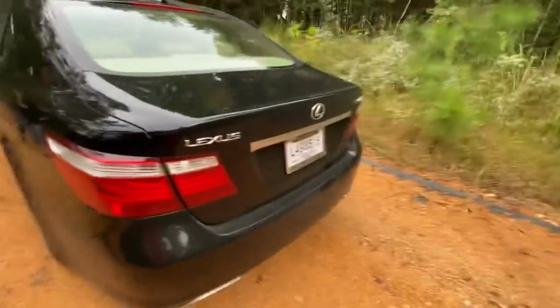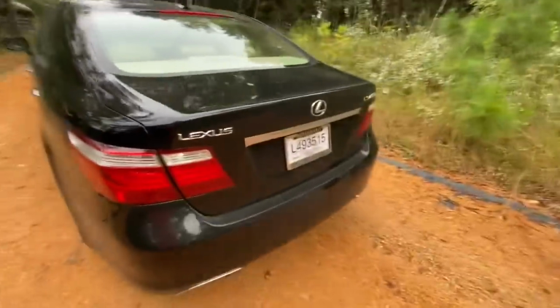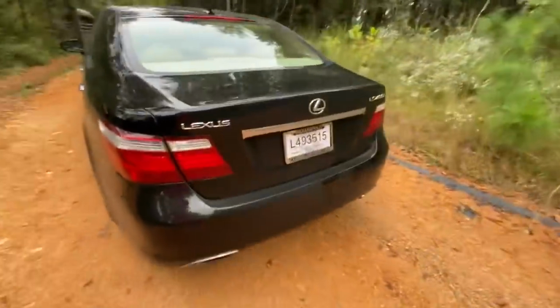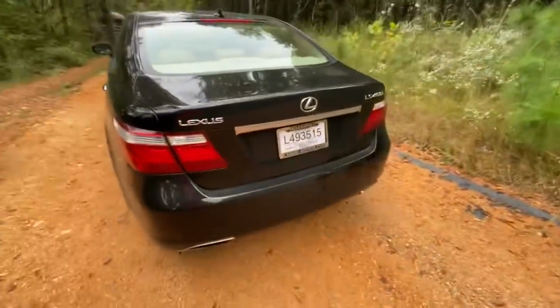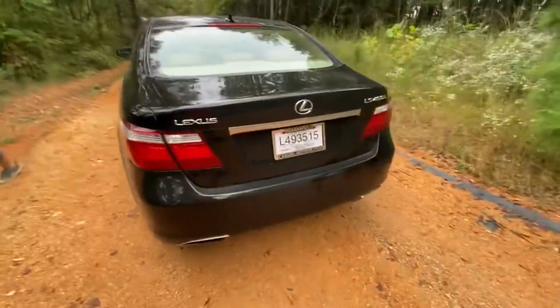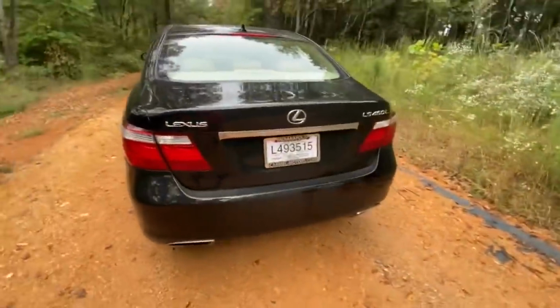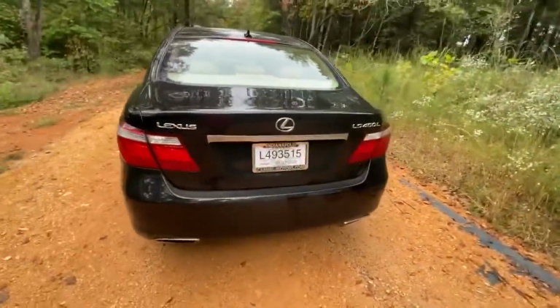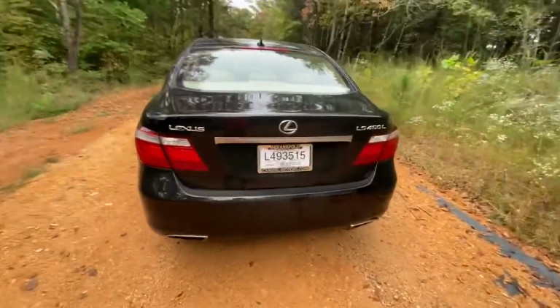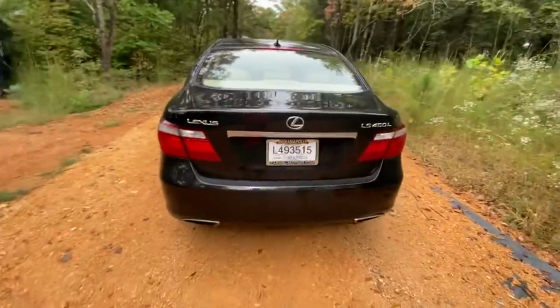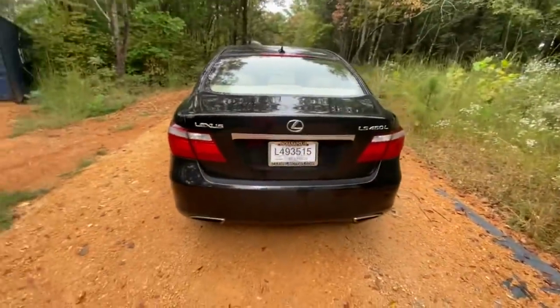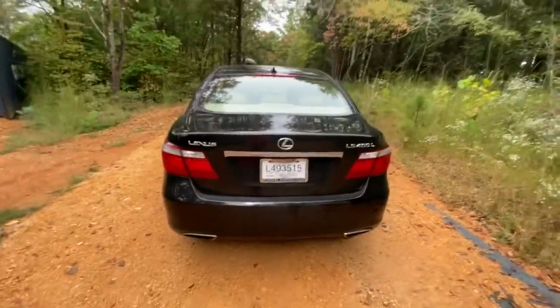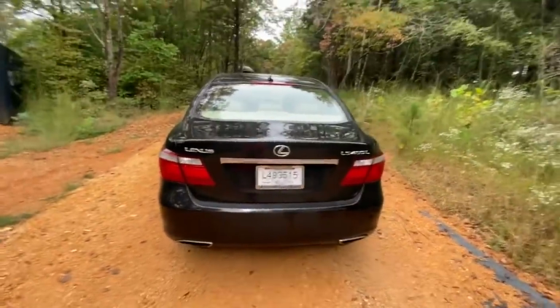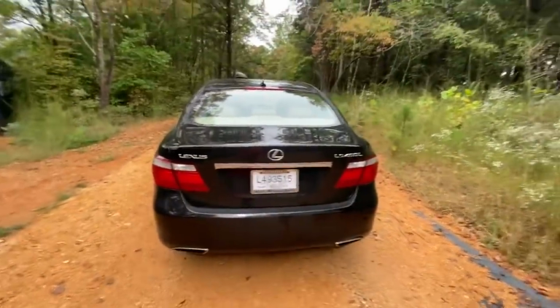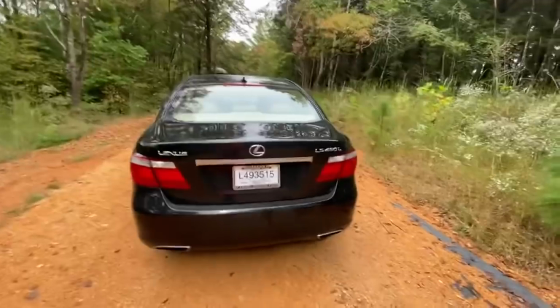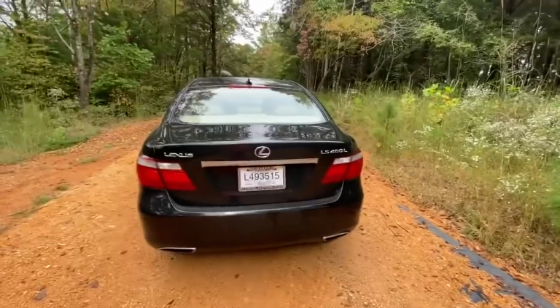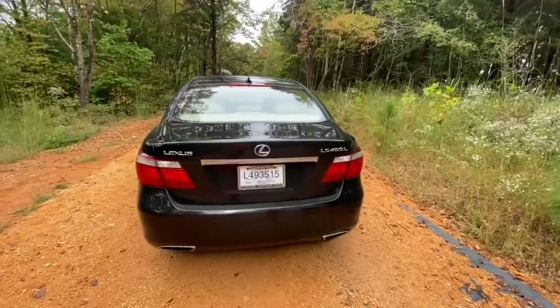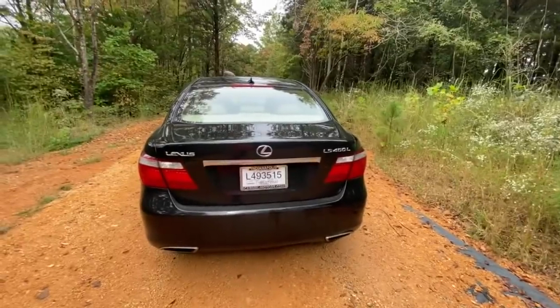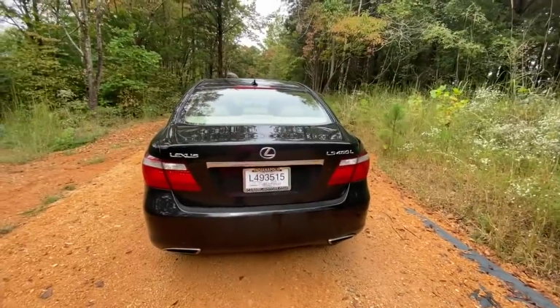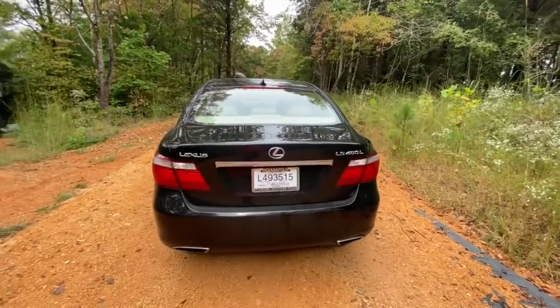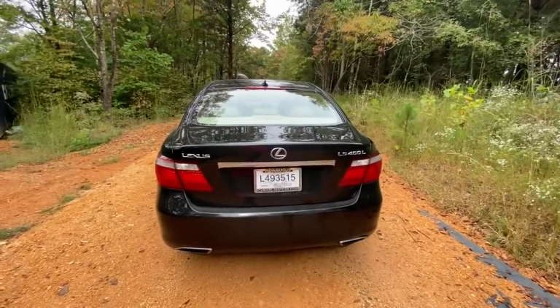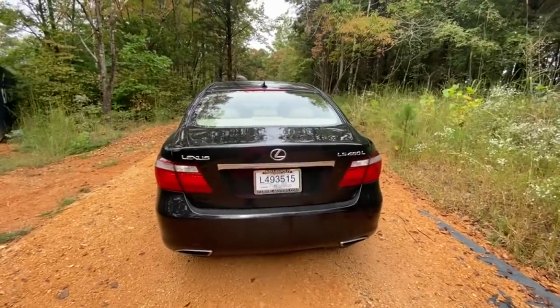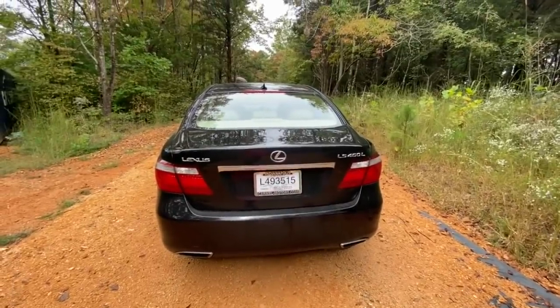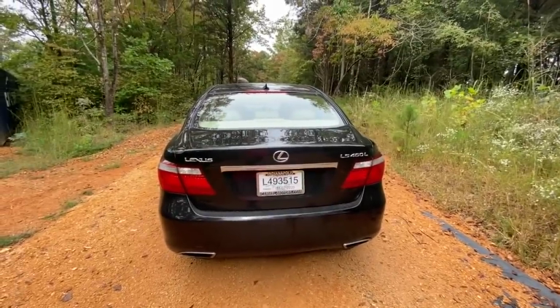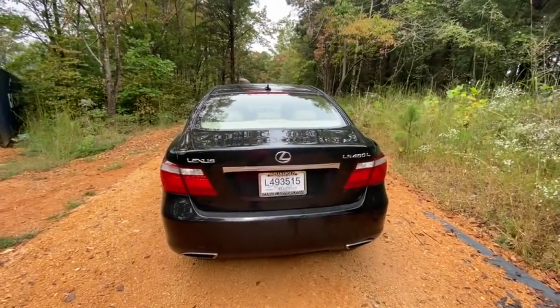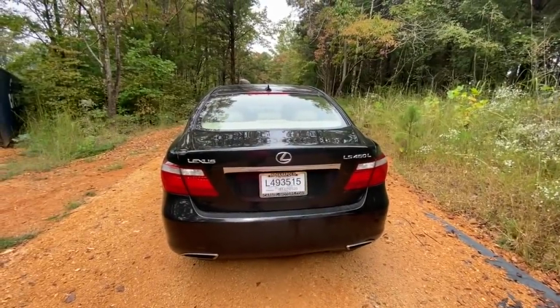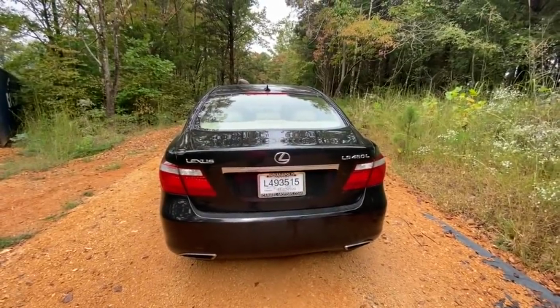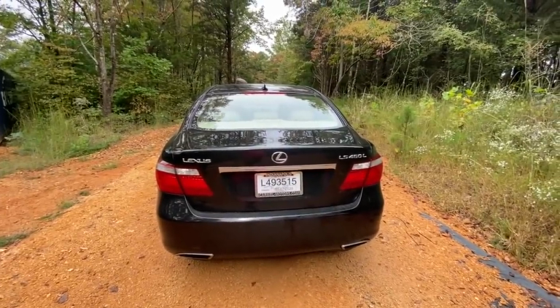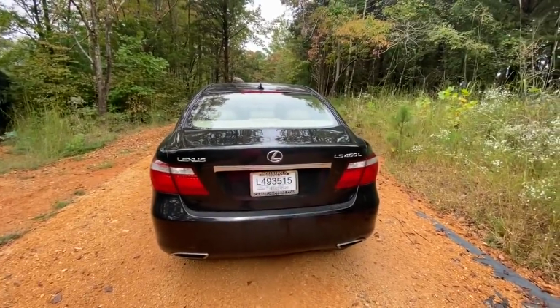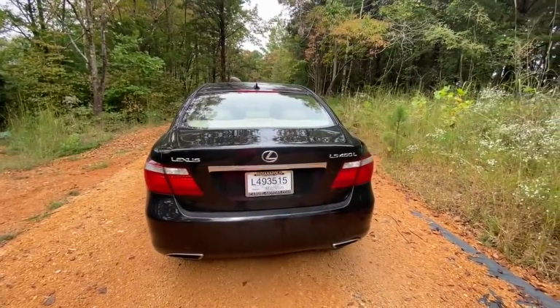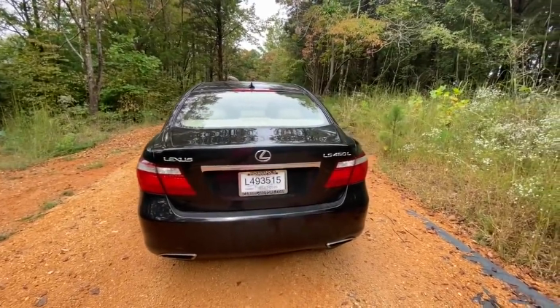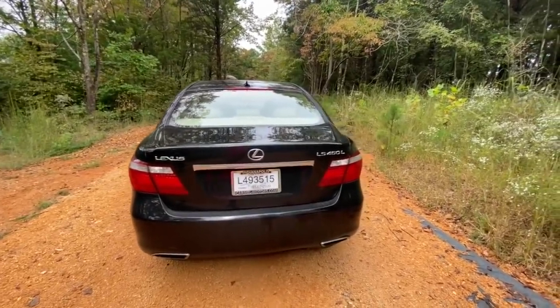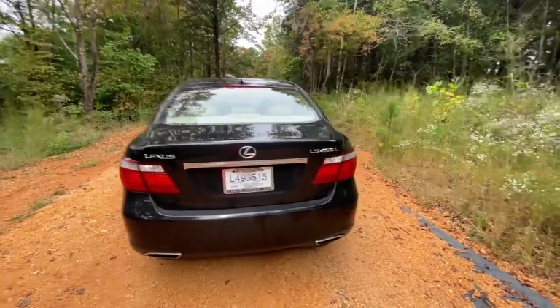It's probably the nicest used car I've ever seen. It's a 2008 Lexus LS460L — the long wheelbase.